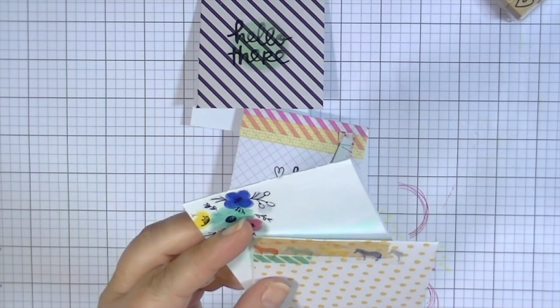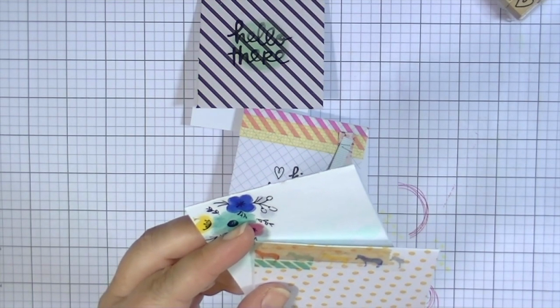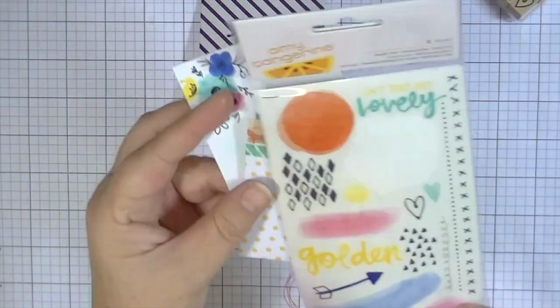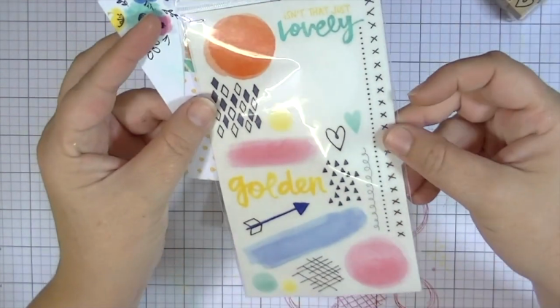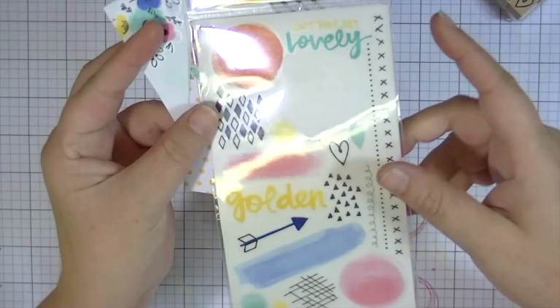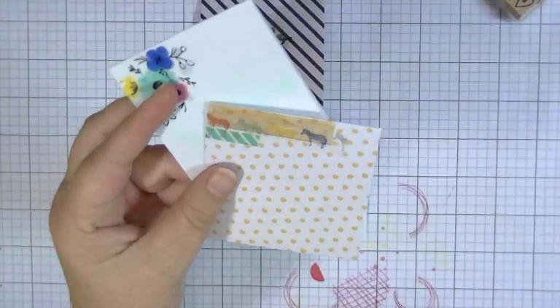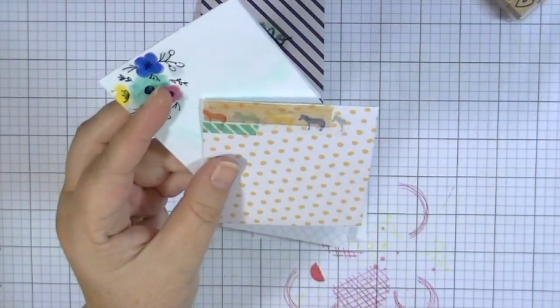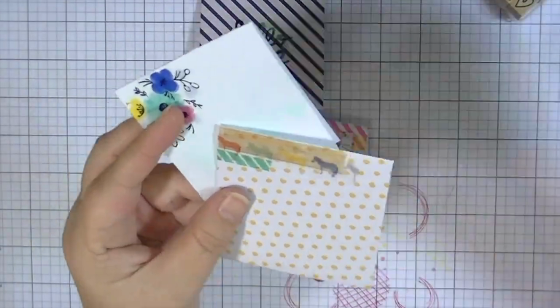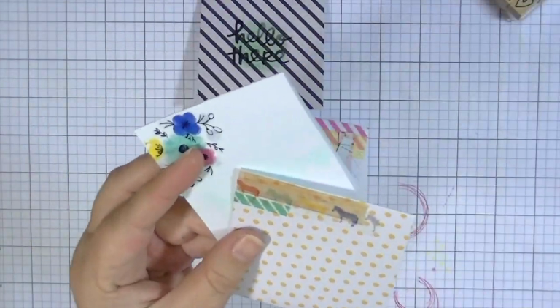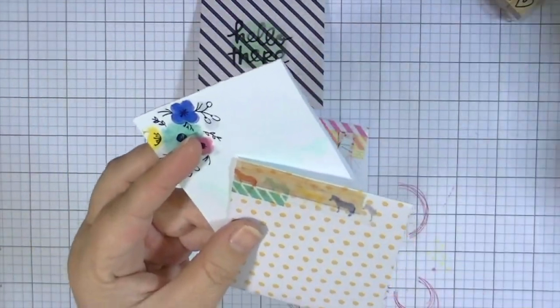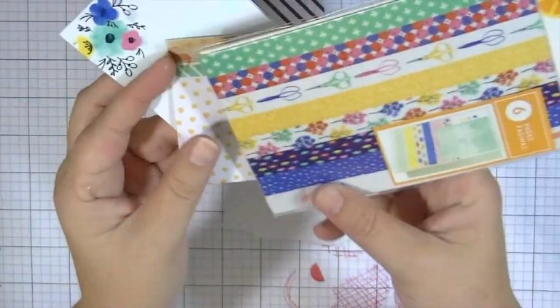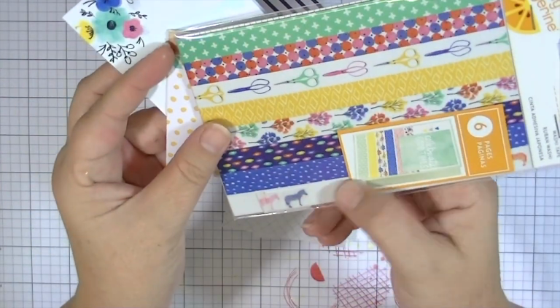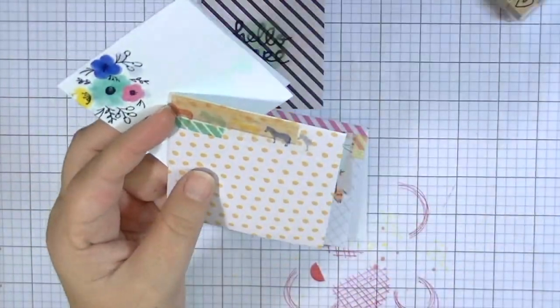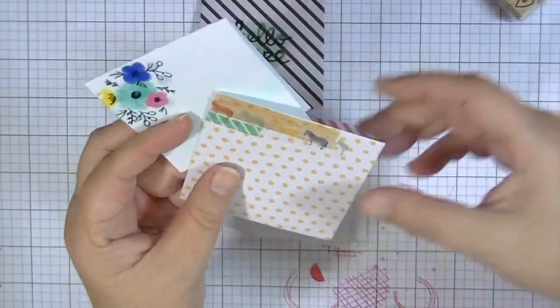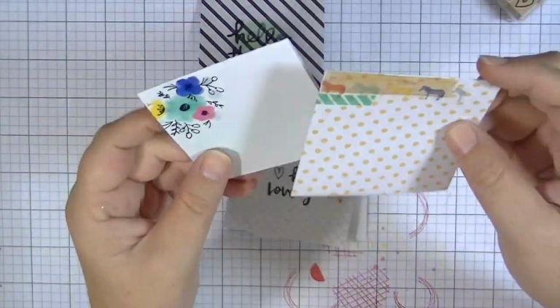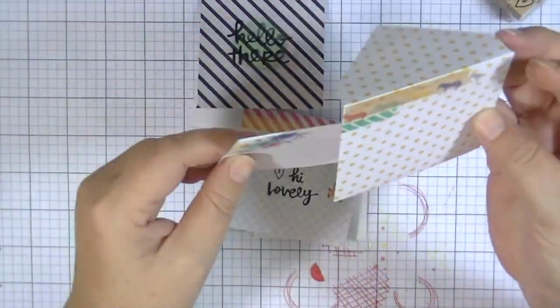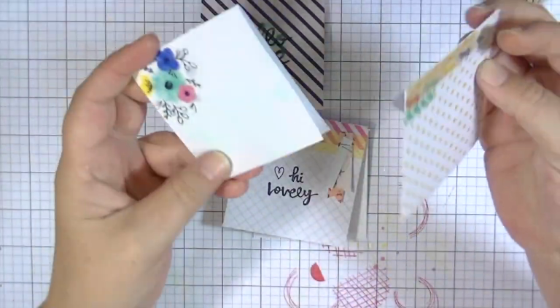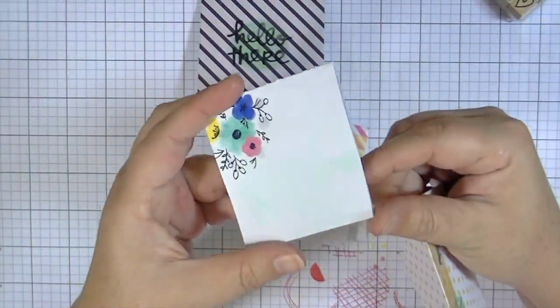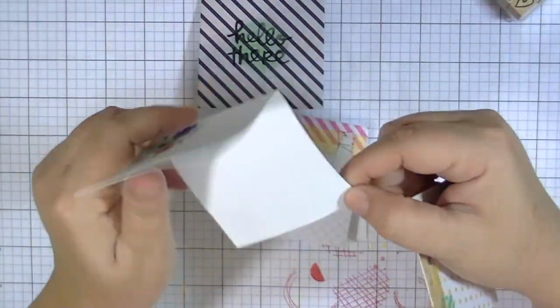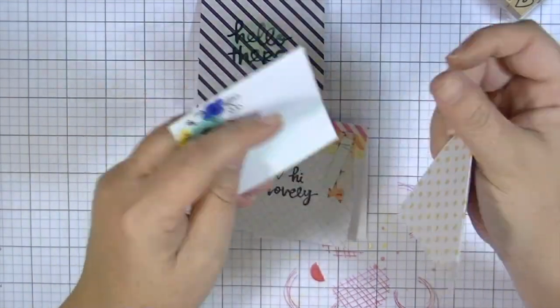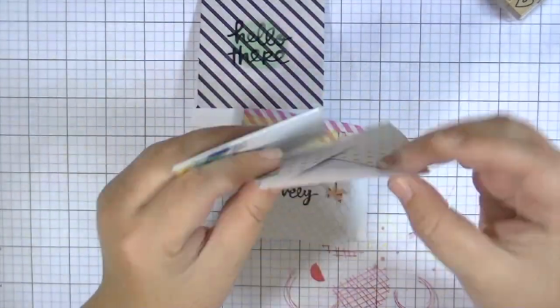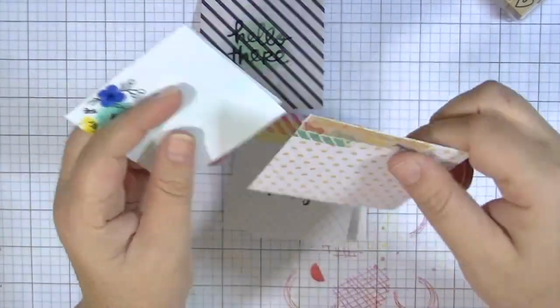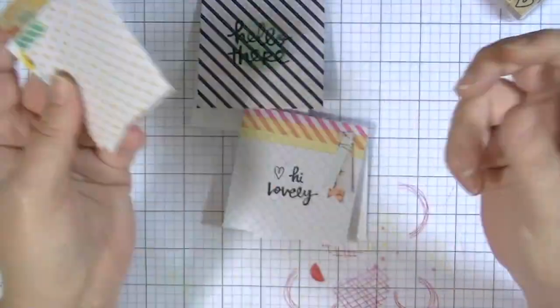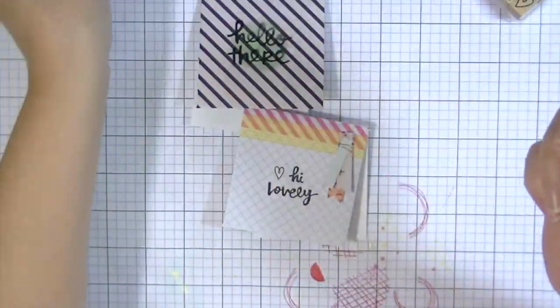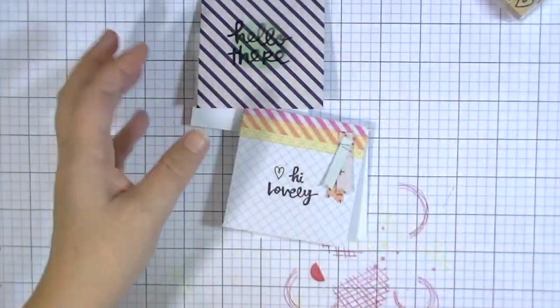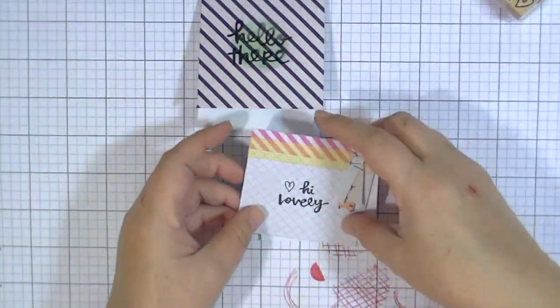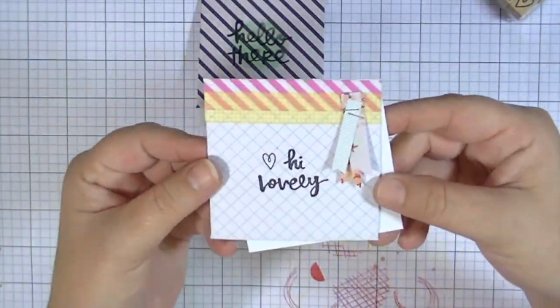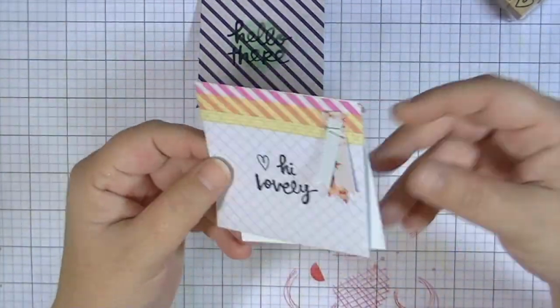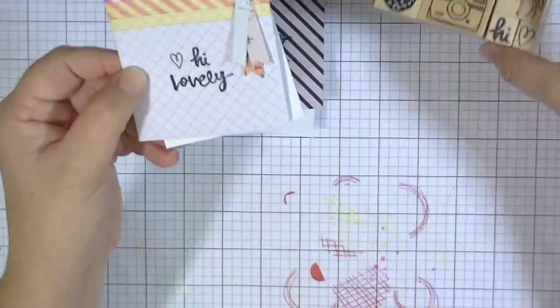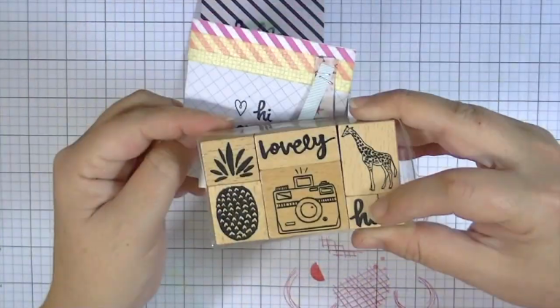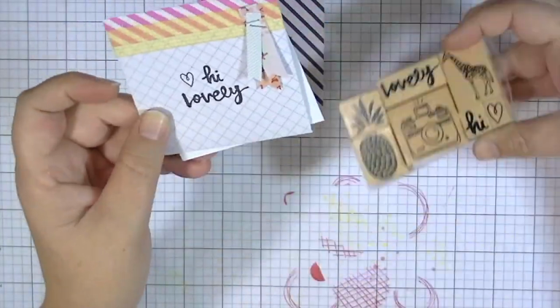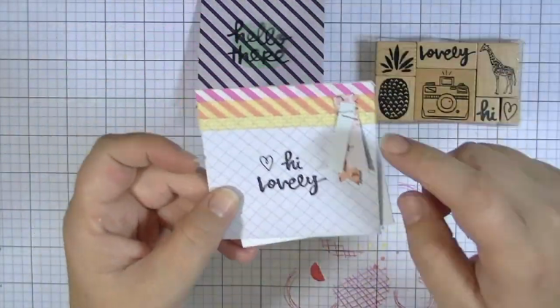So thank you guys so much for watching, and check out Blitzy for a lot of these products that I used in the video today or just to get some inspiration. I will see you guys real soon. Bye!